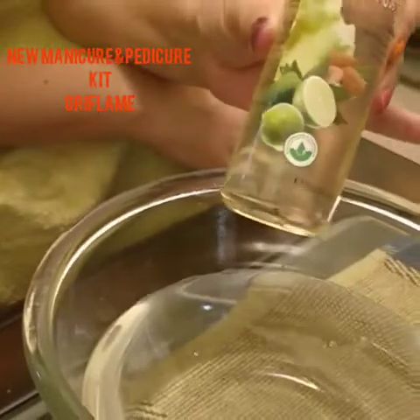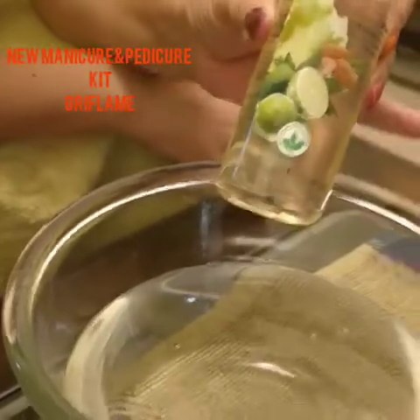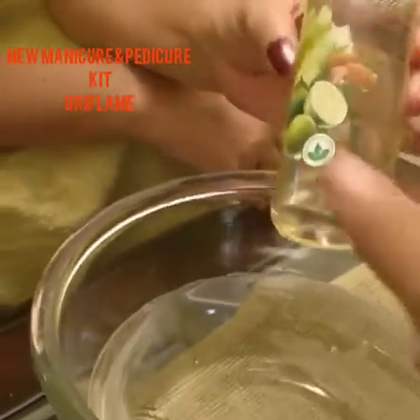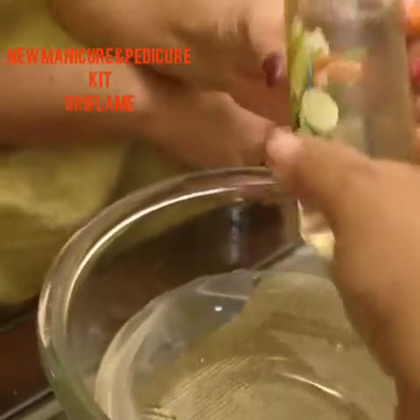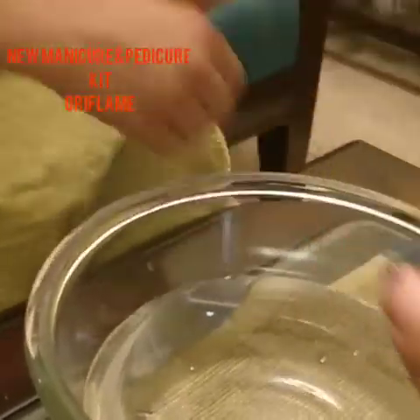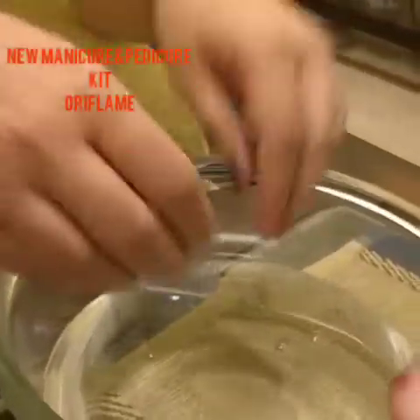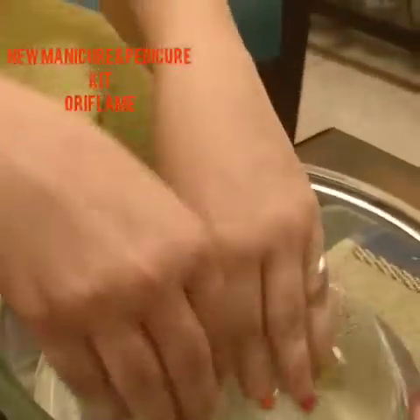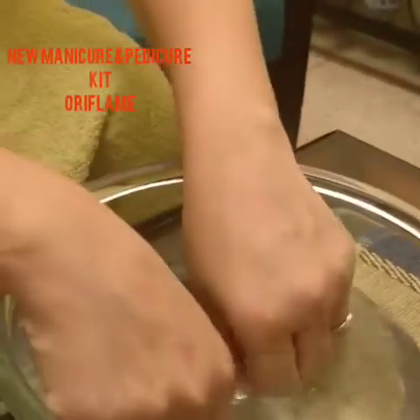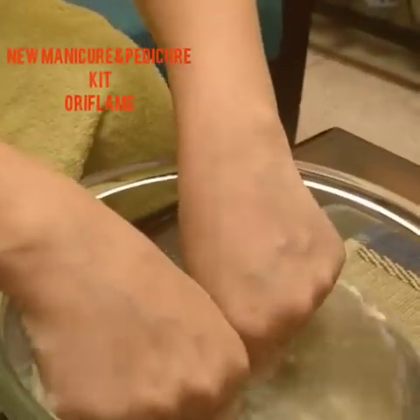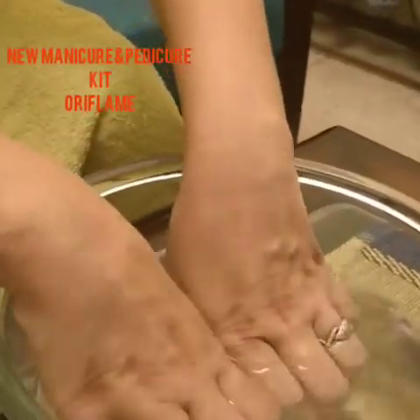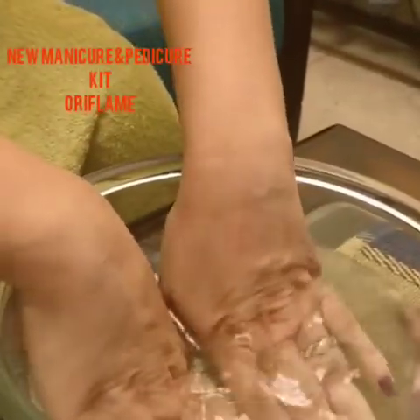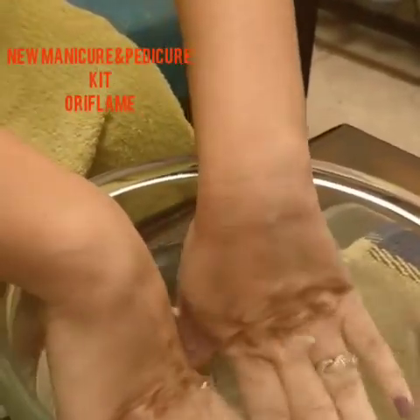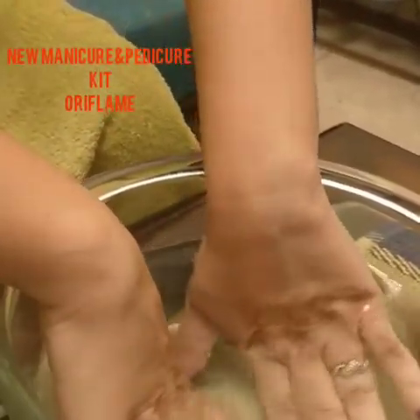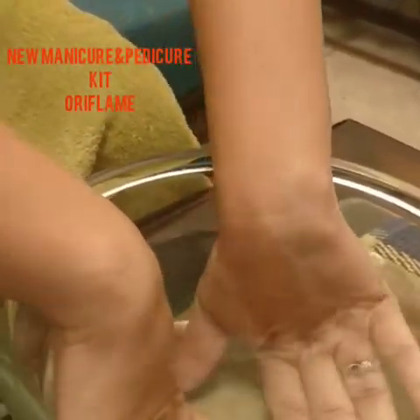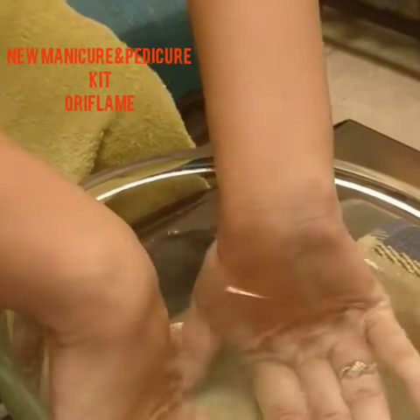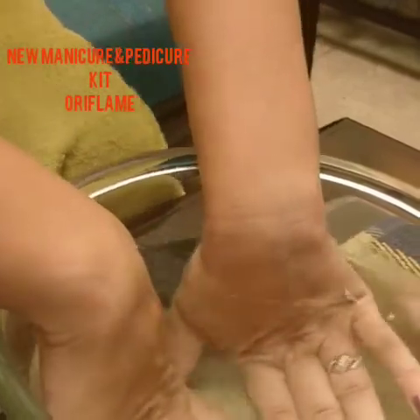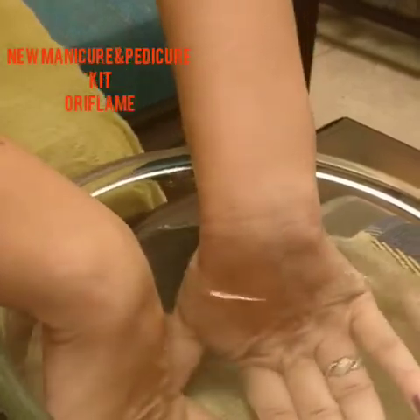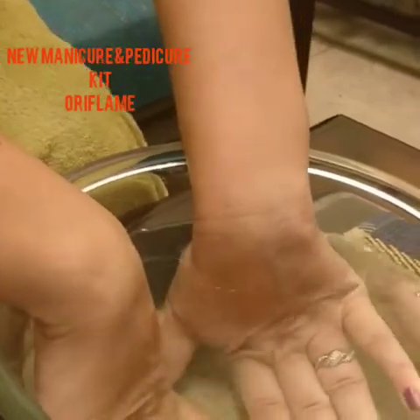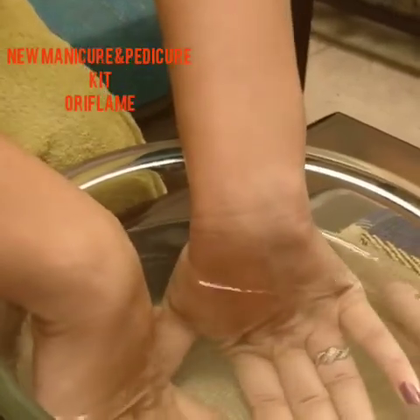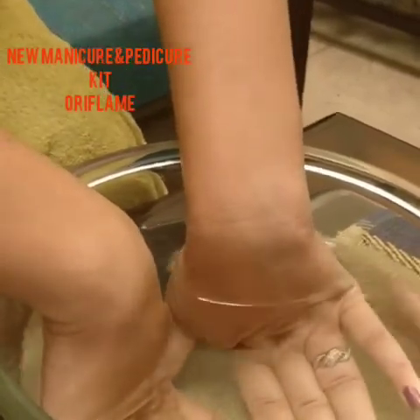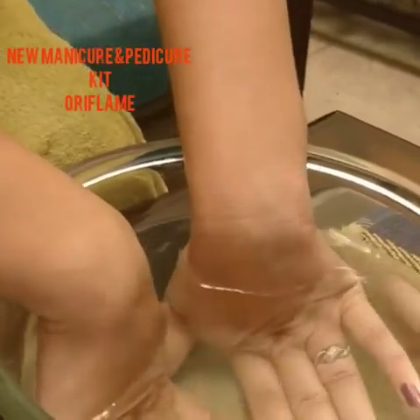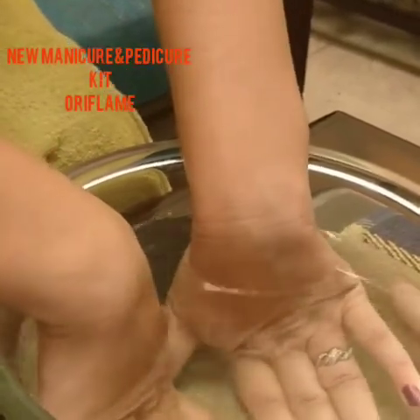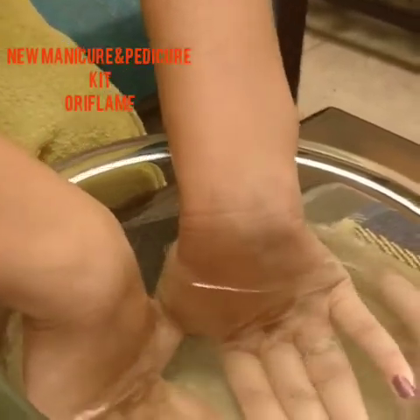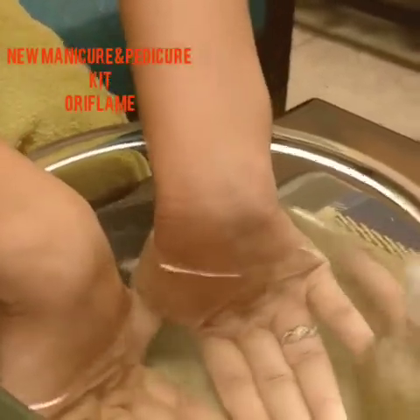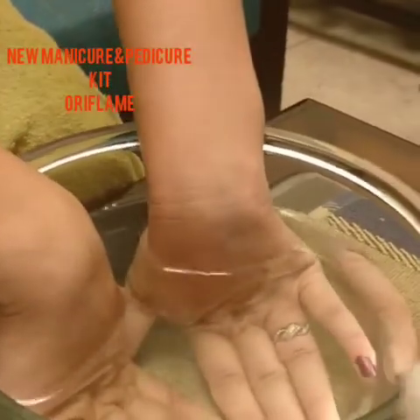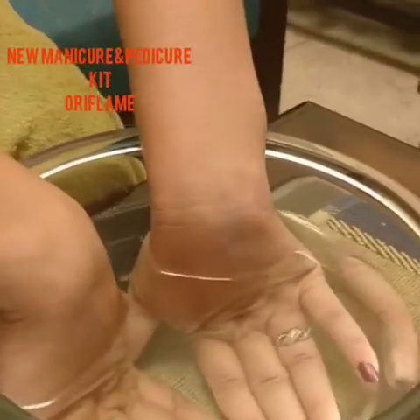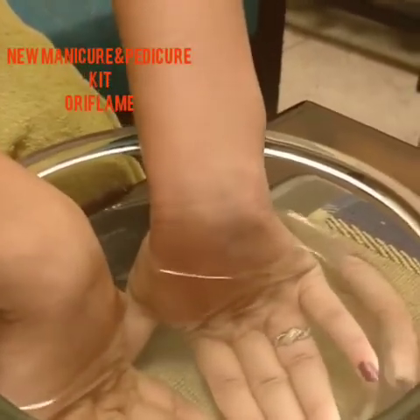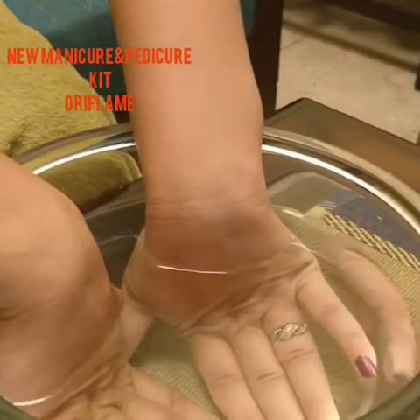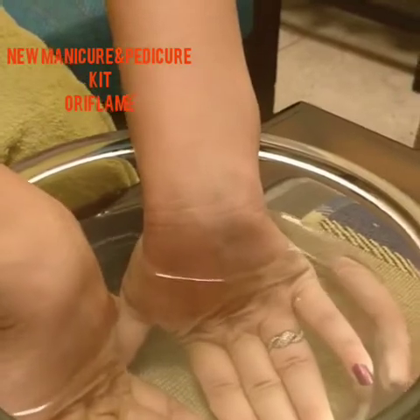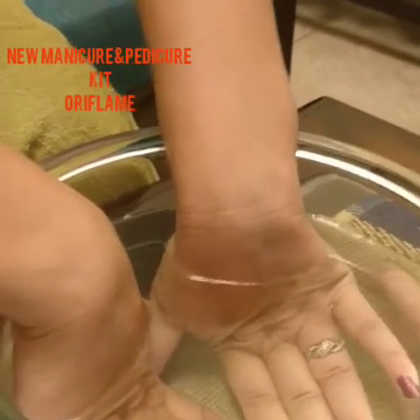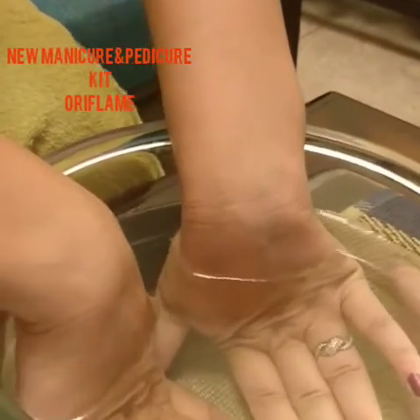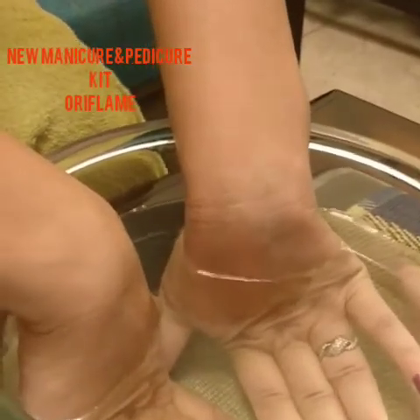She has just used the soak, and this soak has a combination of almond and lime. You will soak your hands for 5-7 minutes in warm water.